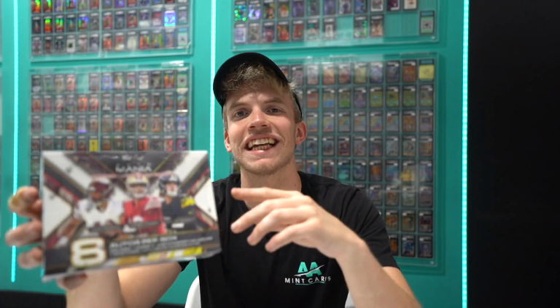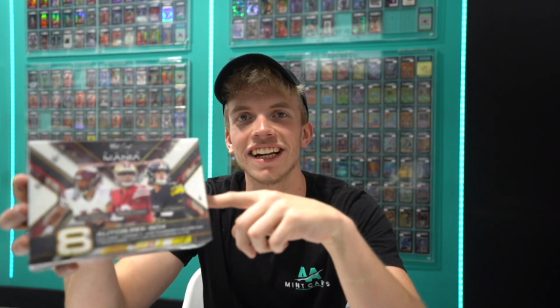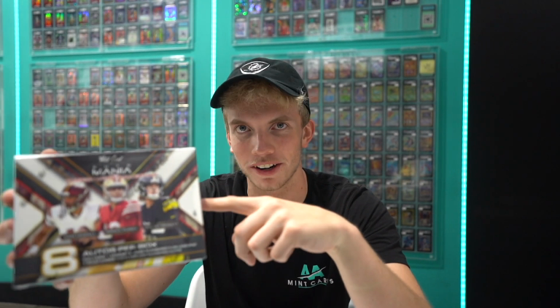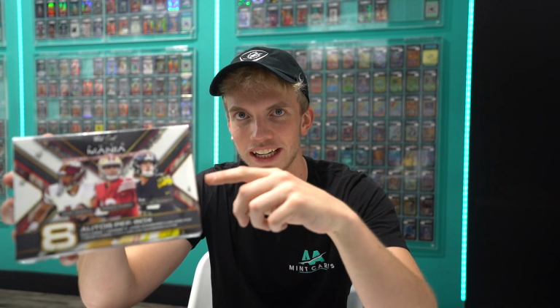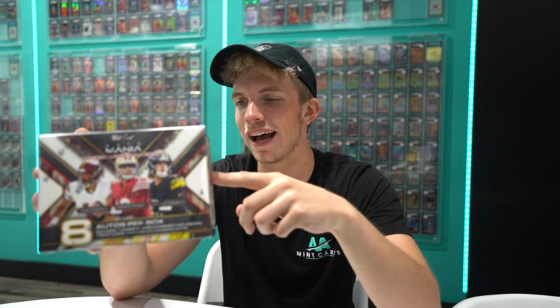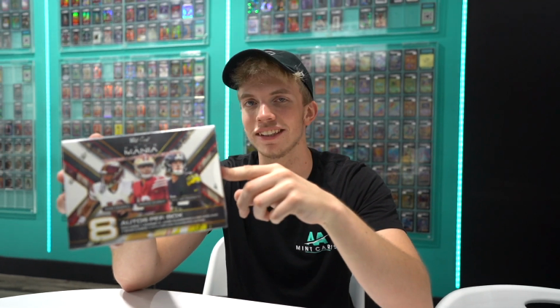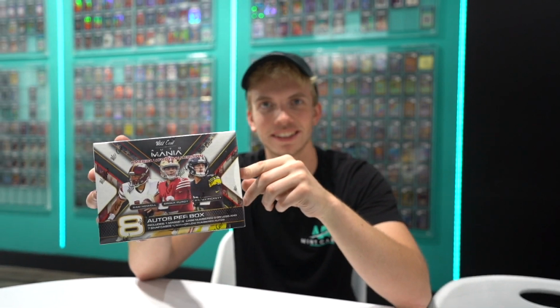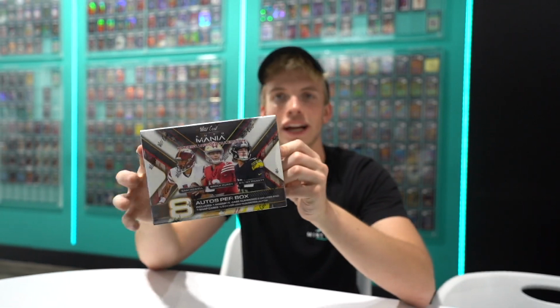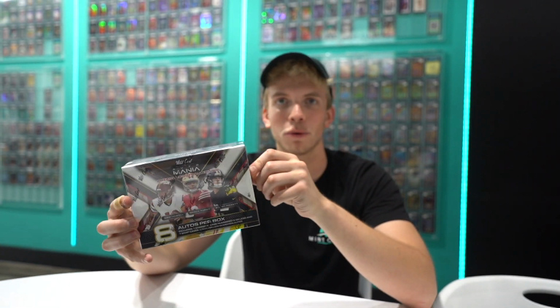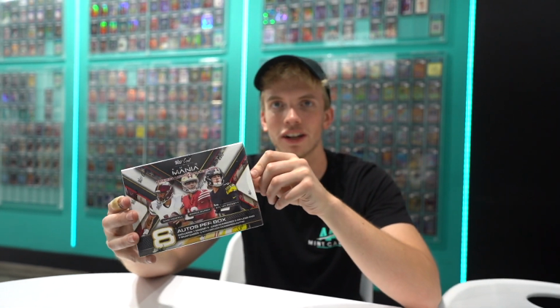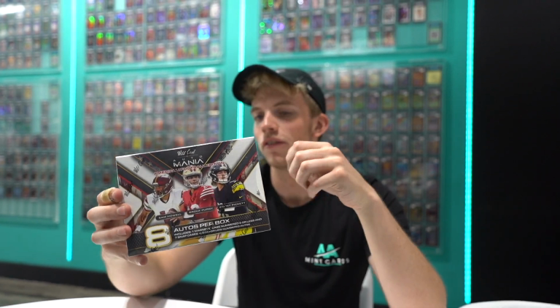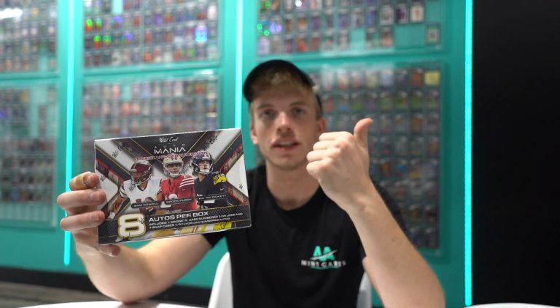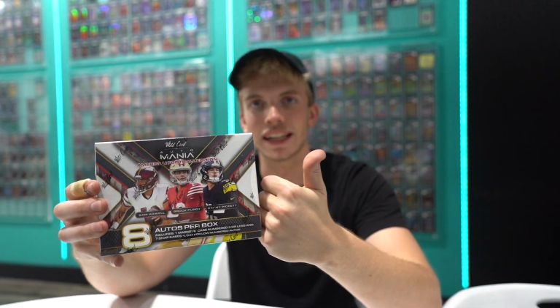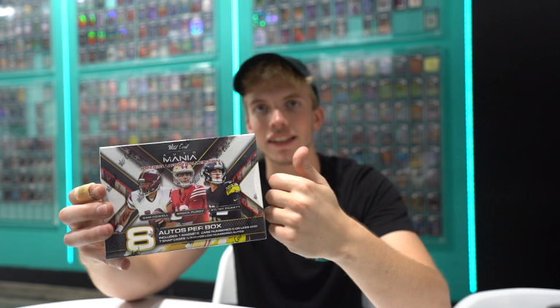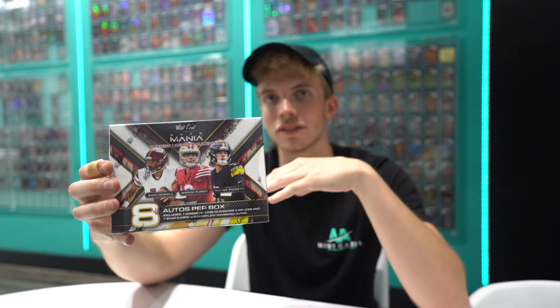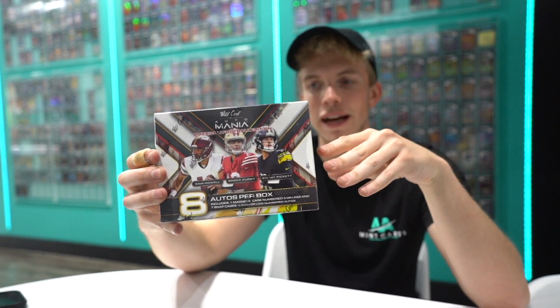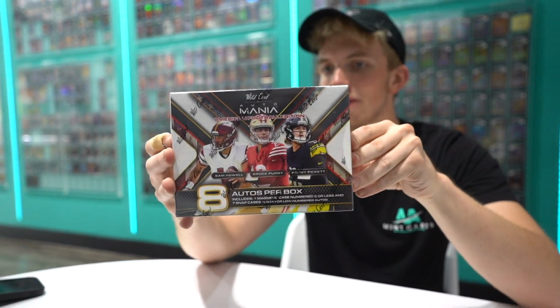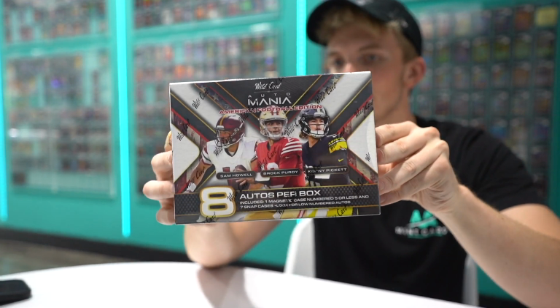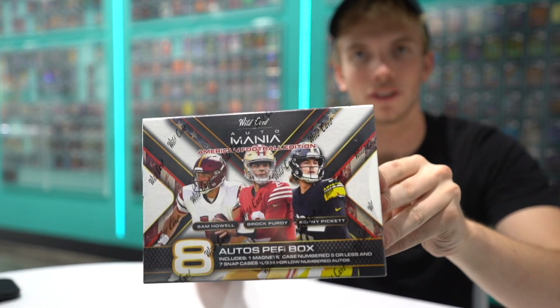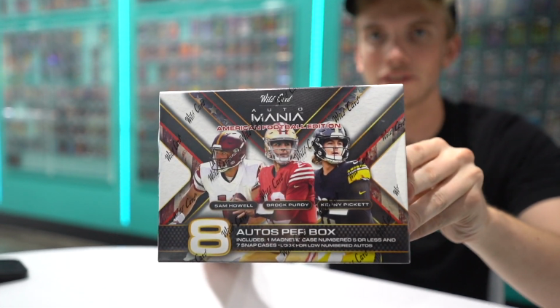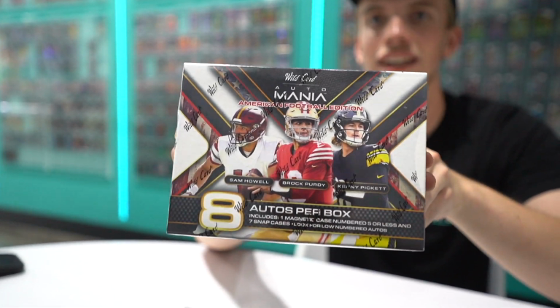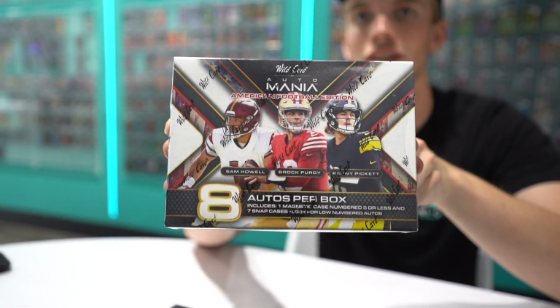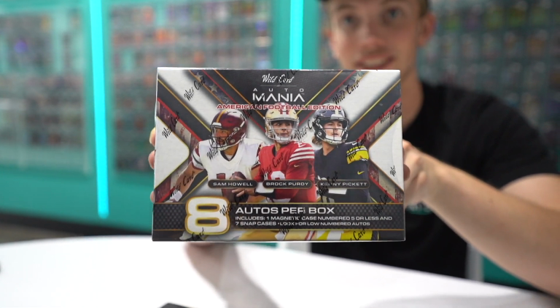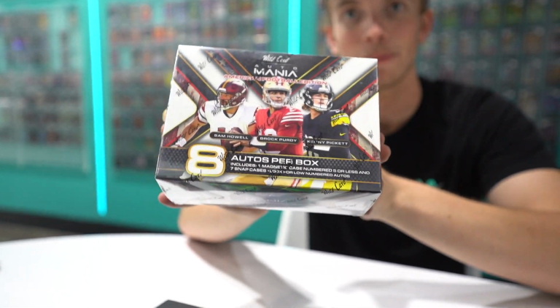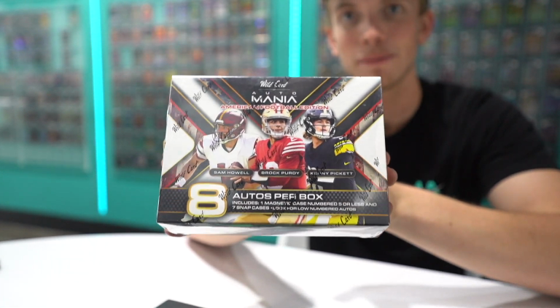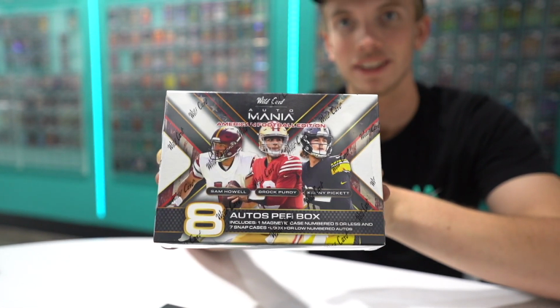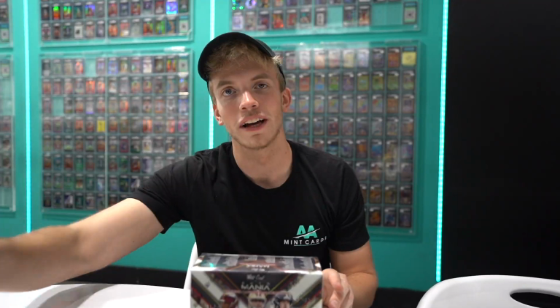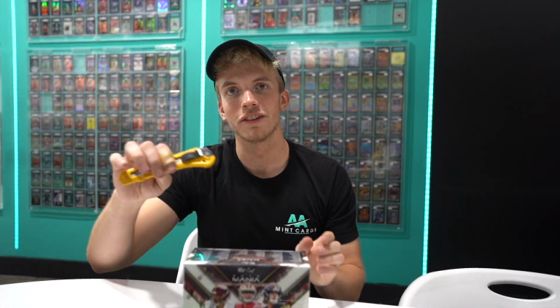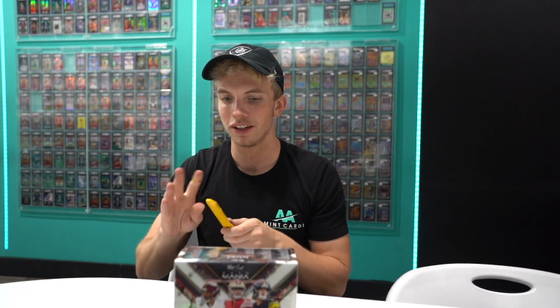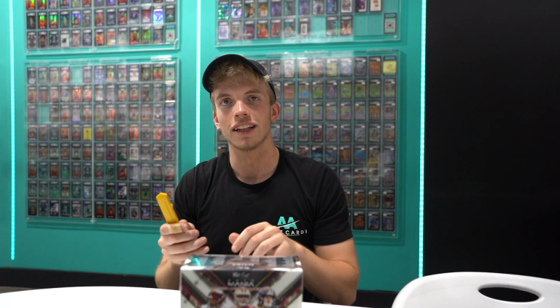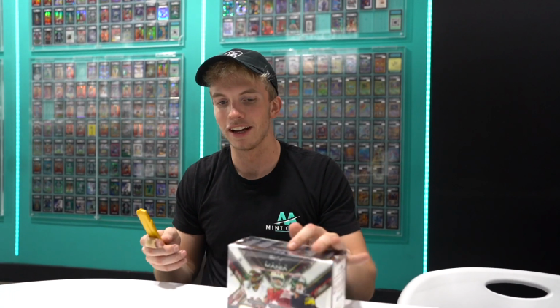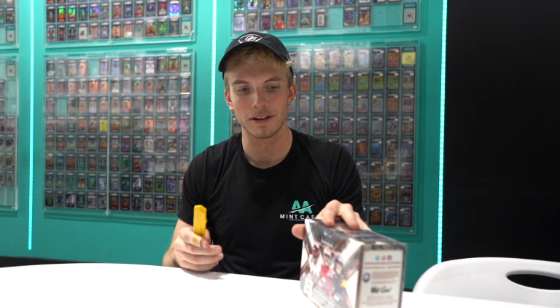There's eight autos, eight packs in this. Each pack is just one card. One of them is in a magnetic case and the others are in snap-ons. Beautiful autographs, the designs are amazing and we're about to rip into this. Without further ado, let's get ripping.